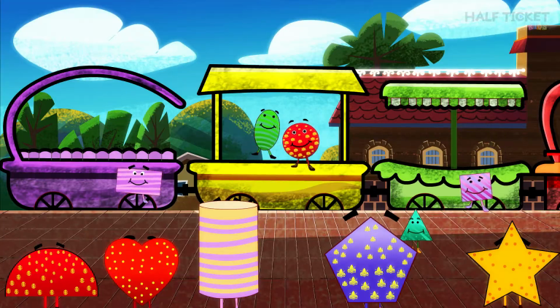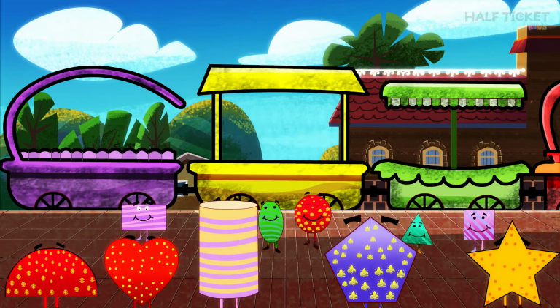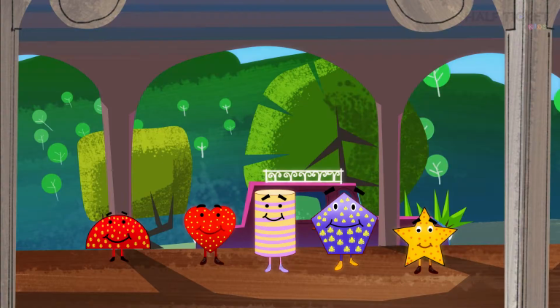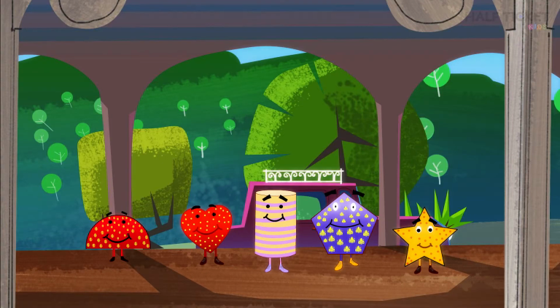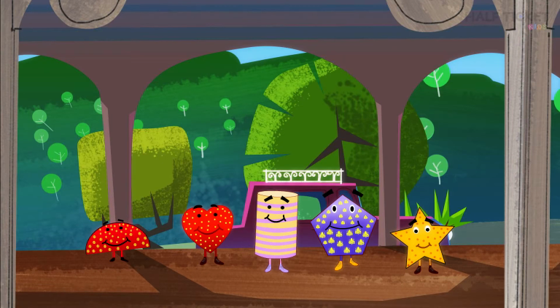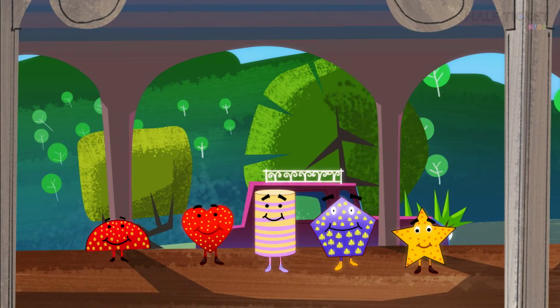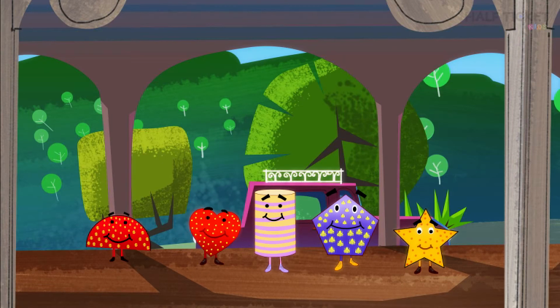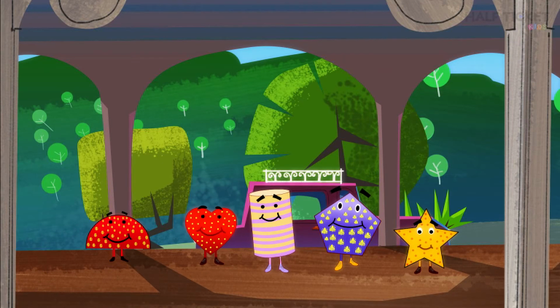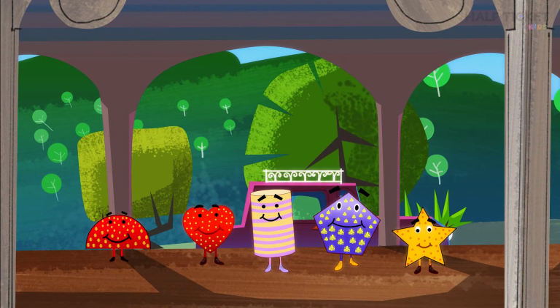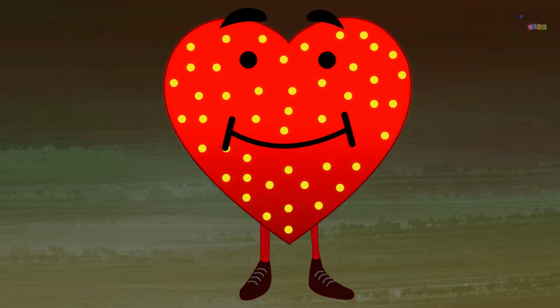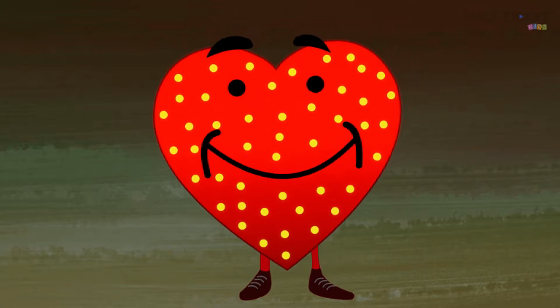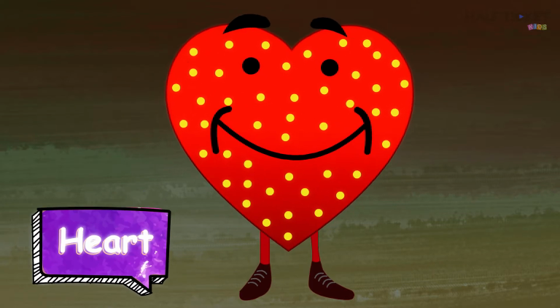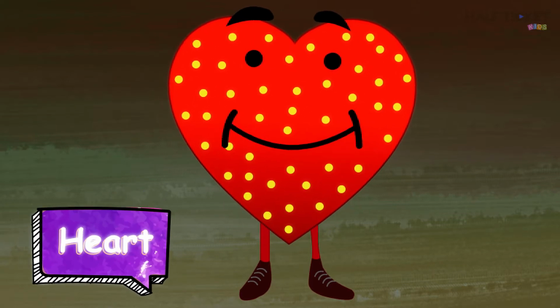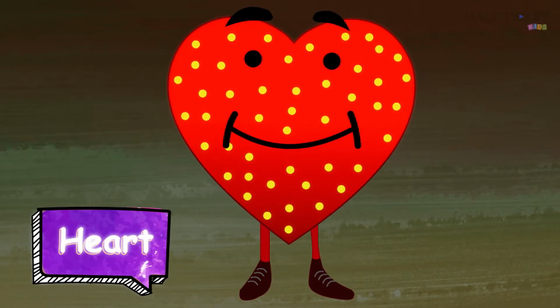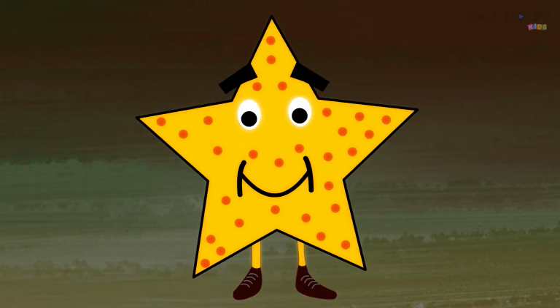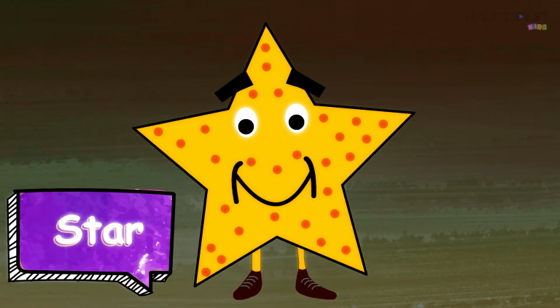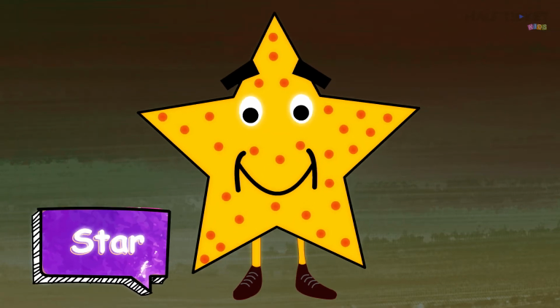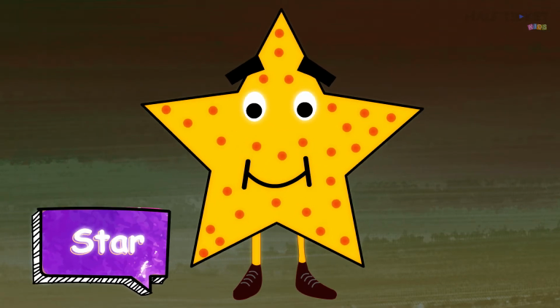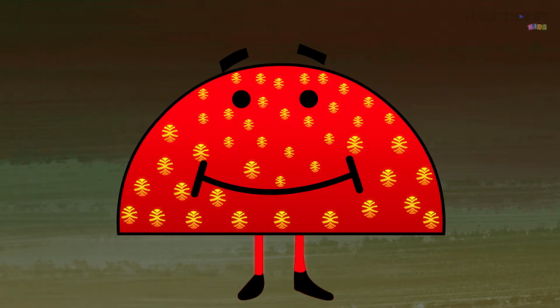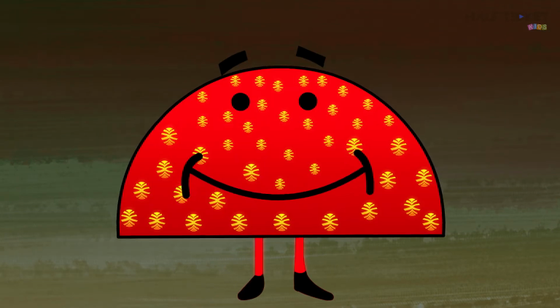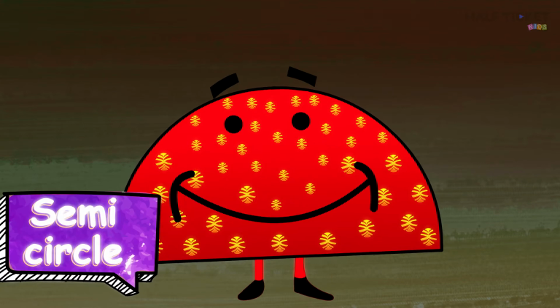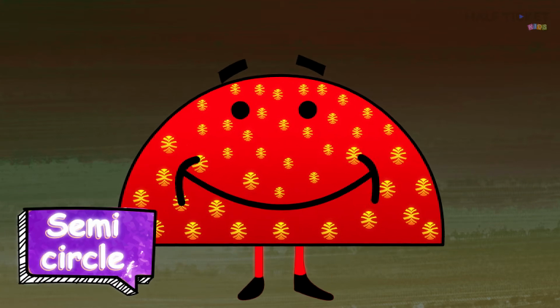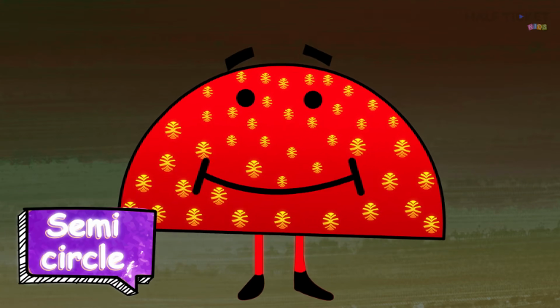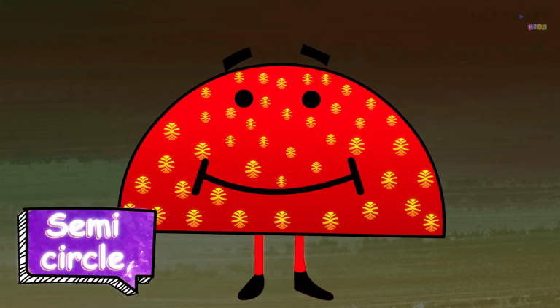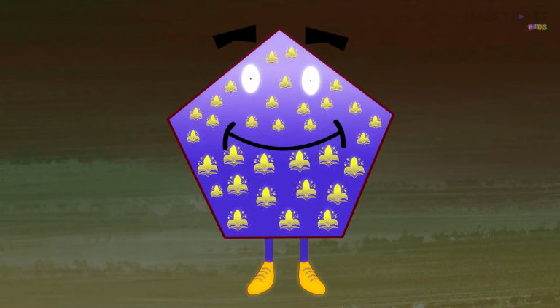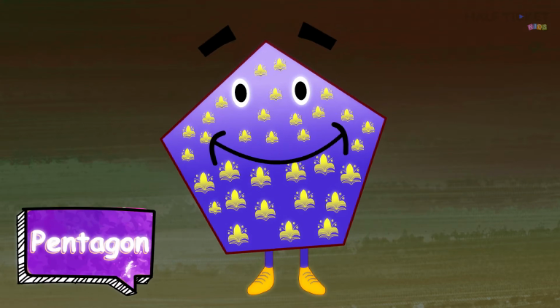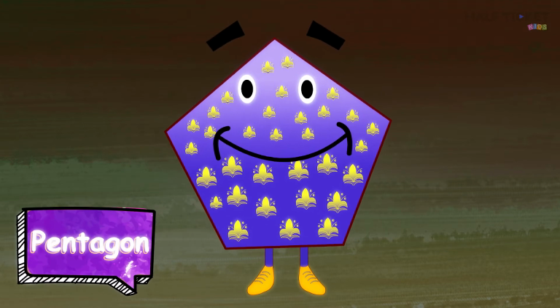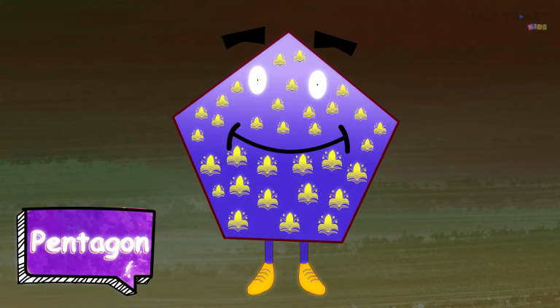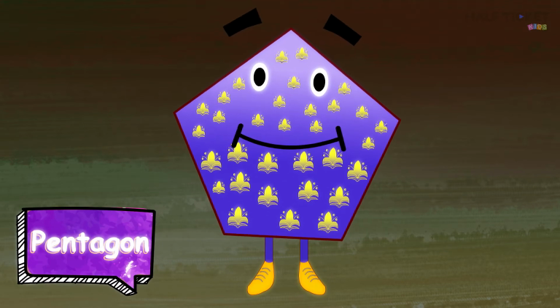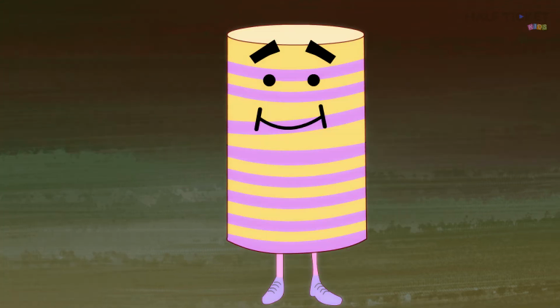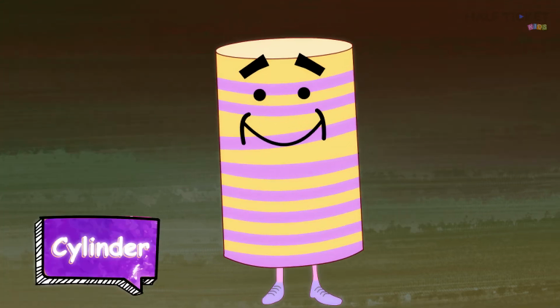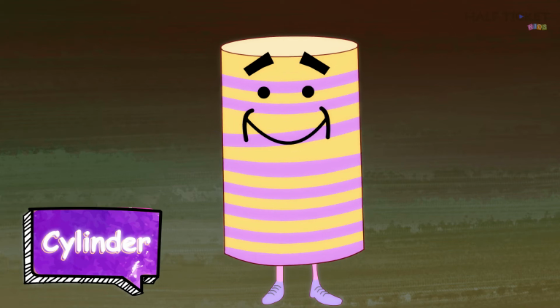Do you want to meet these new shapes? Come with me. This one is called a heart. This is a star. This is a semicircle. This is a pentagon. And this is a cylinder.